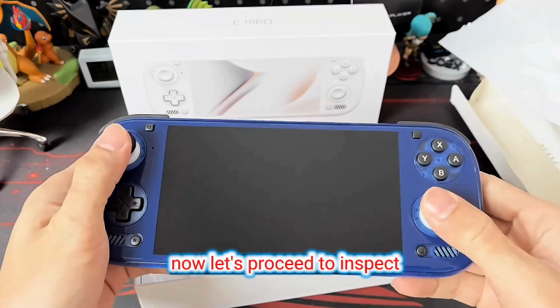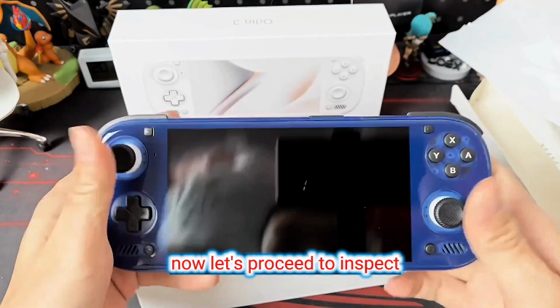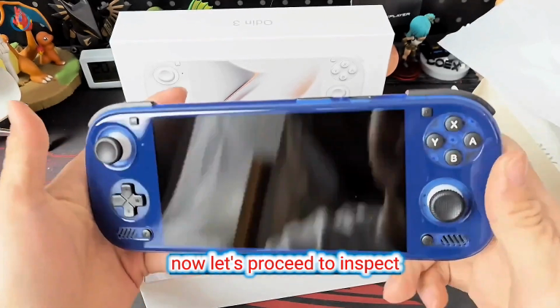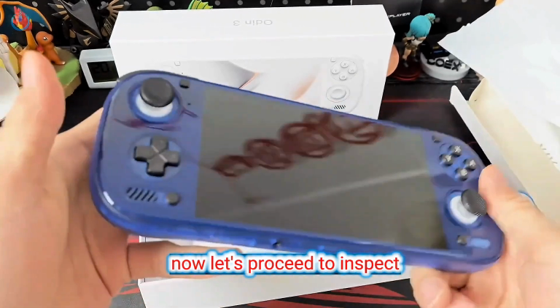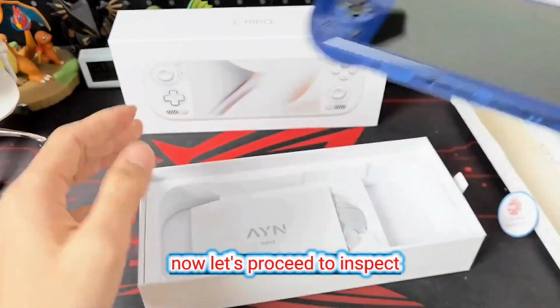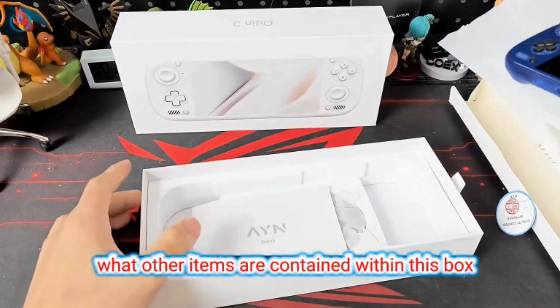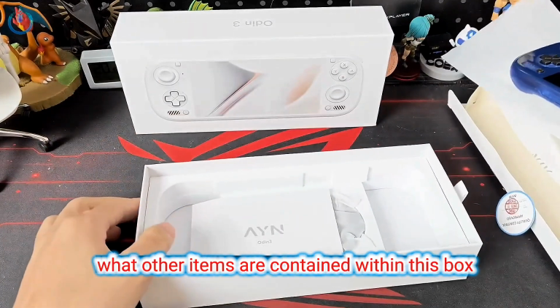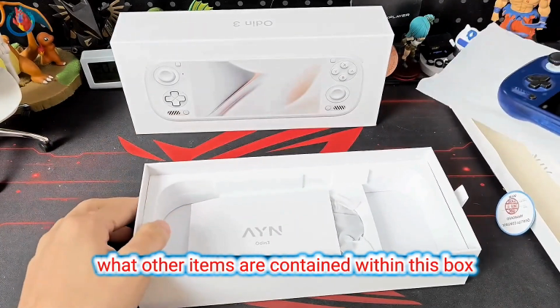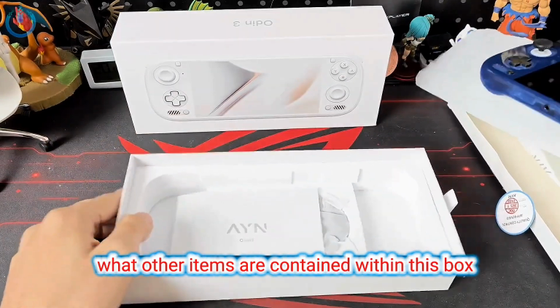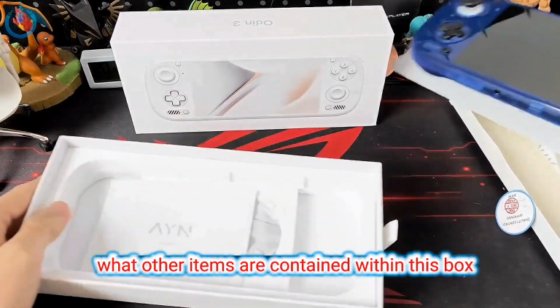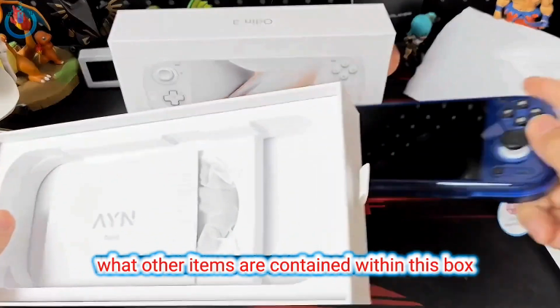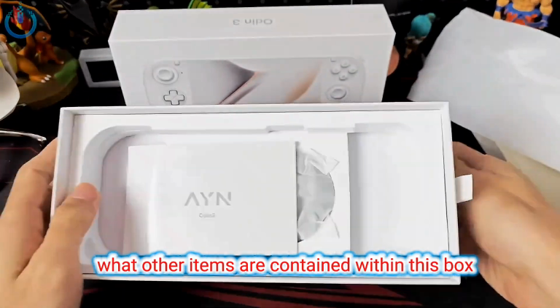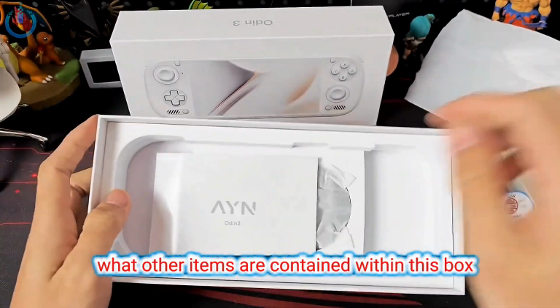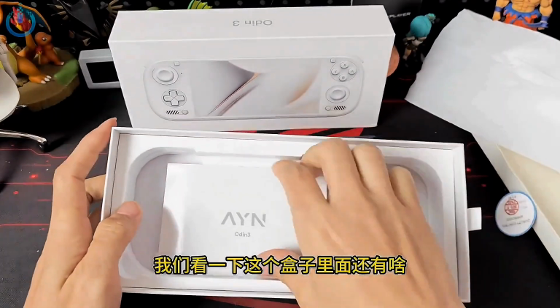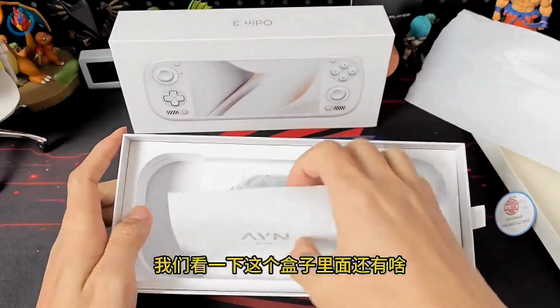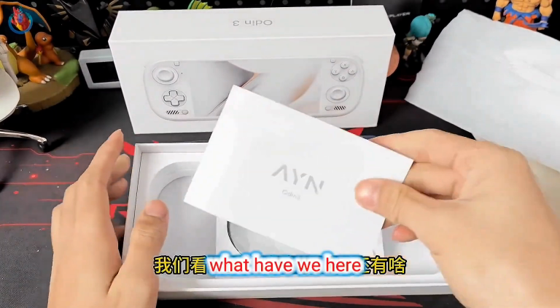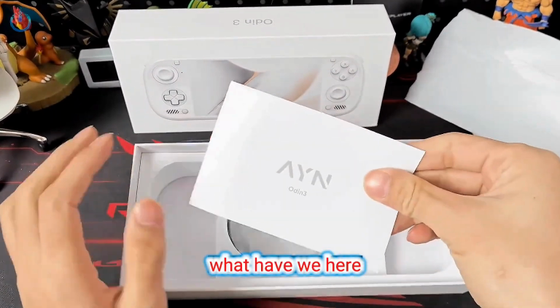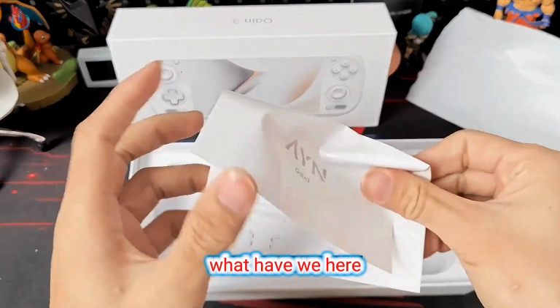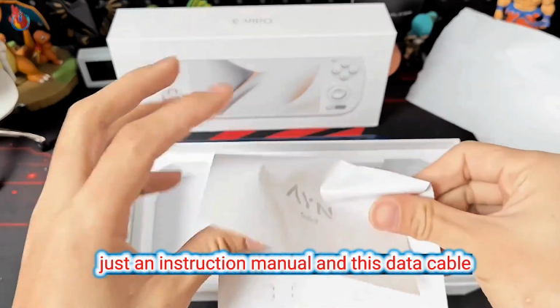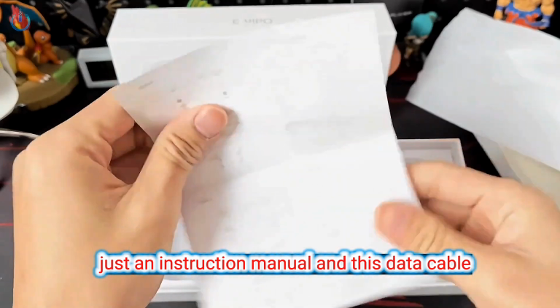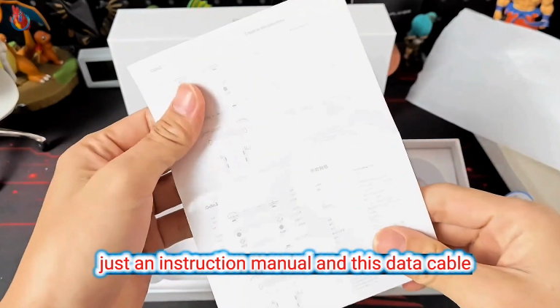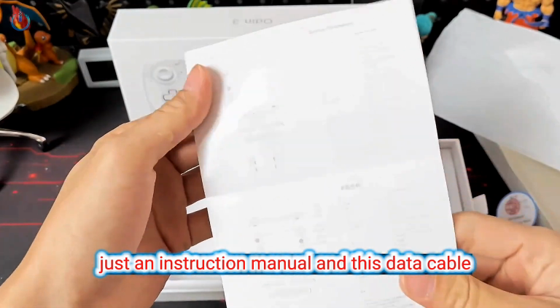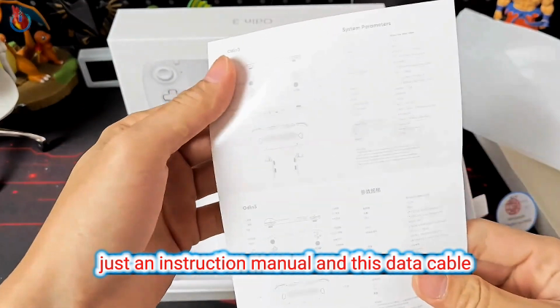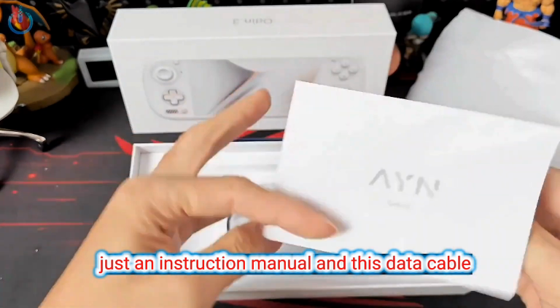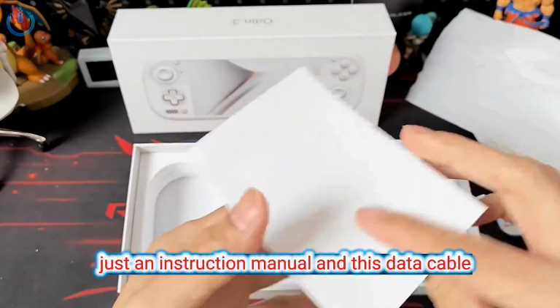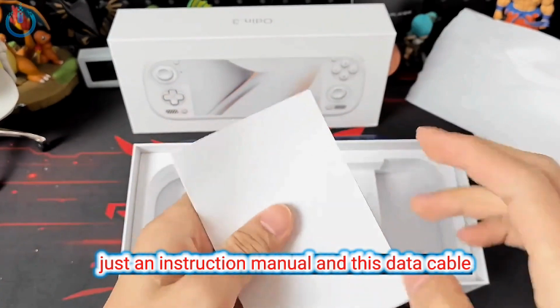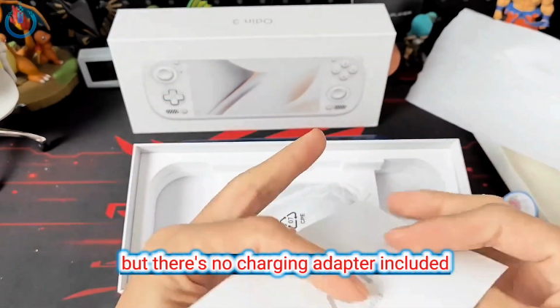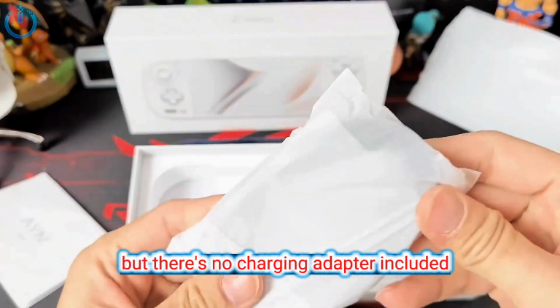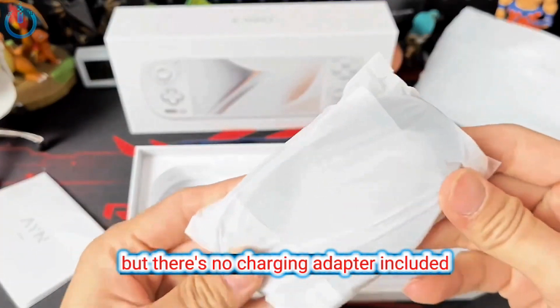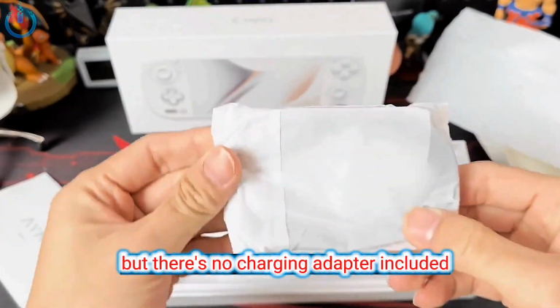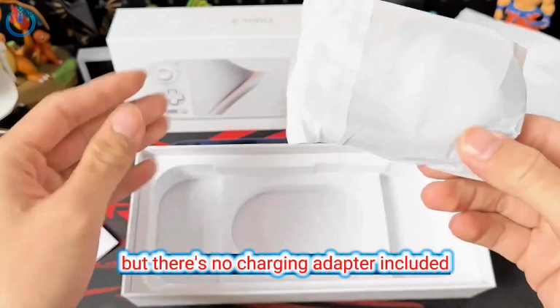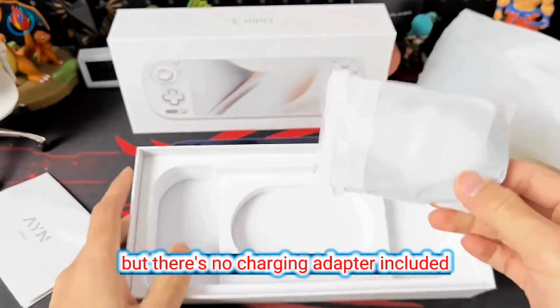Now let's proceed to inspect what other items are contained within this box. Just an instruction manual and this data cable — but there's no charging adapter included.